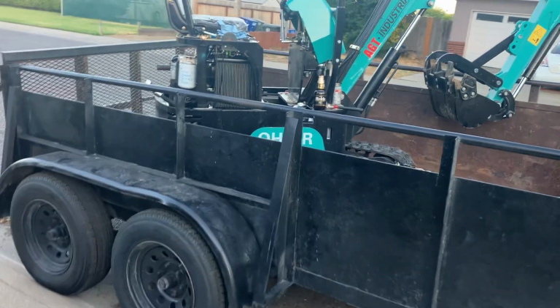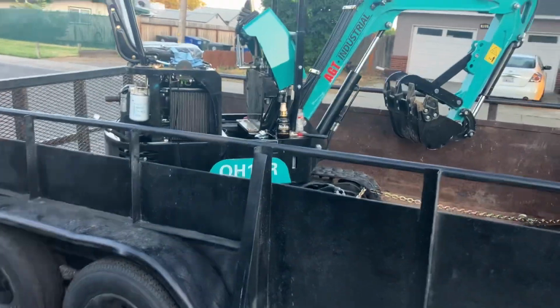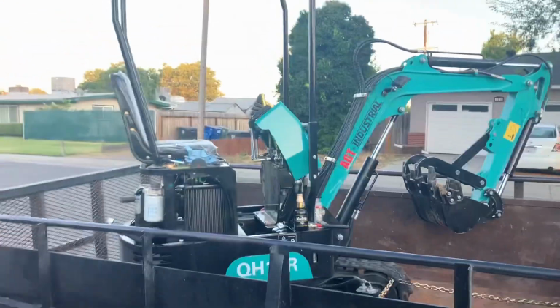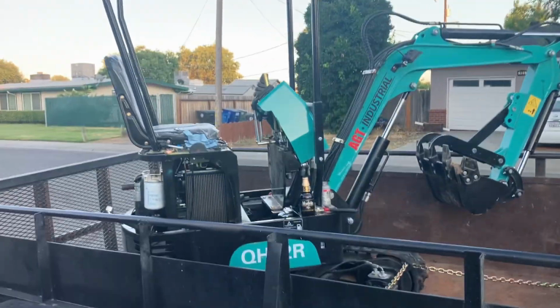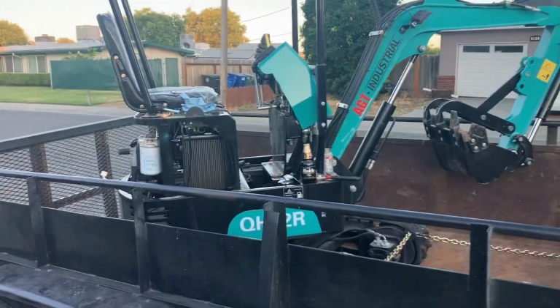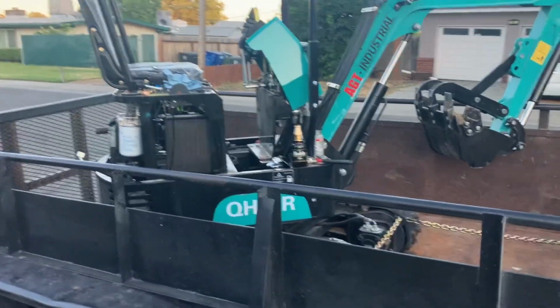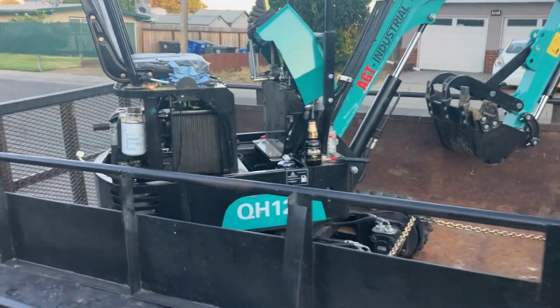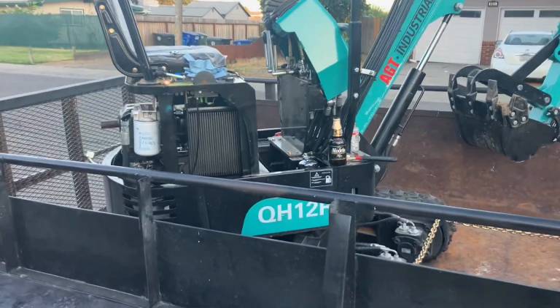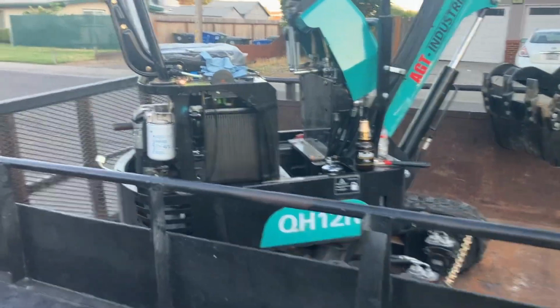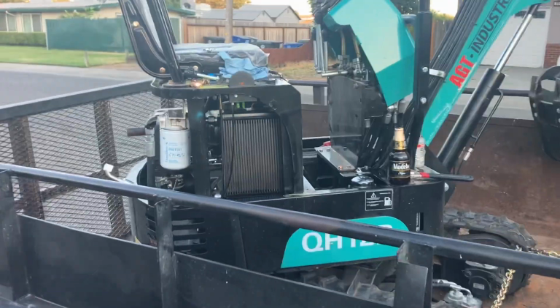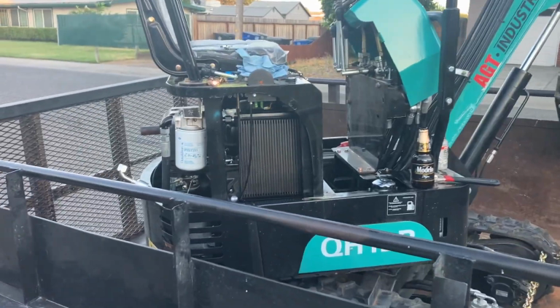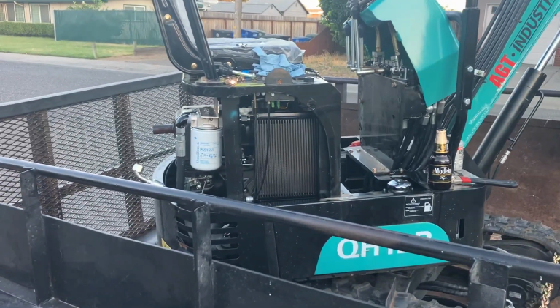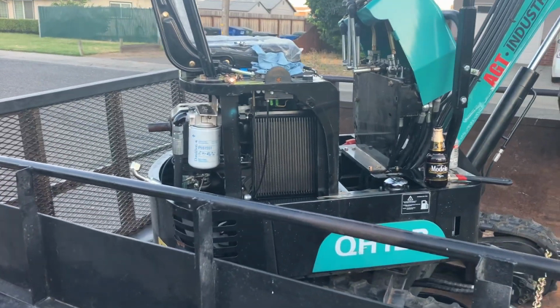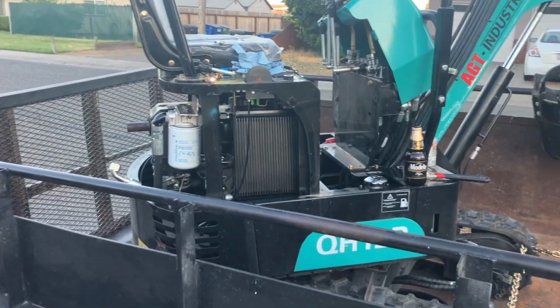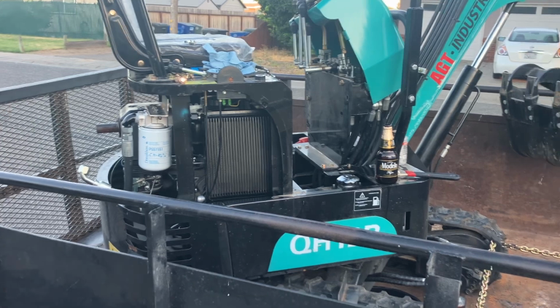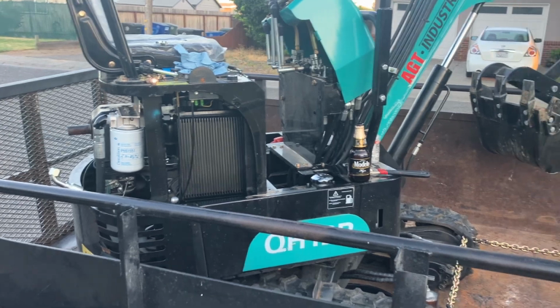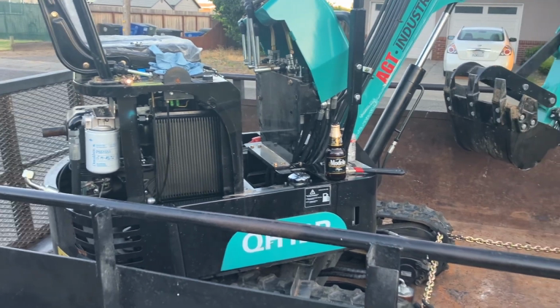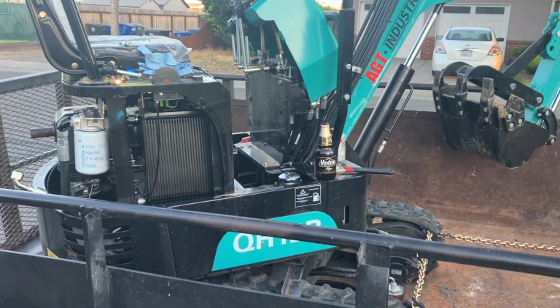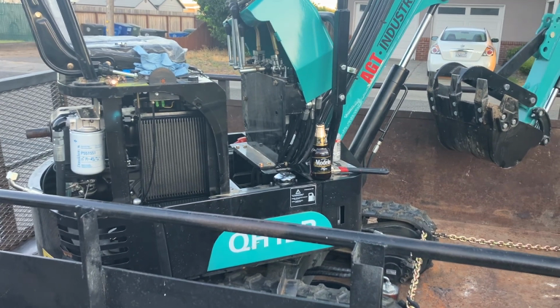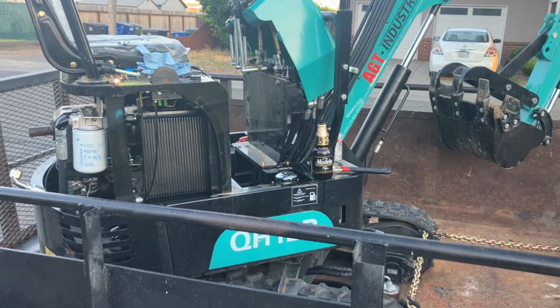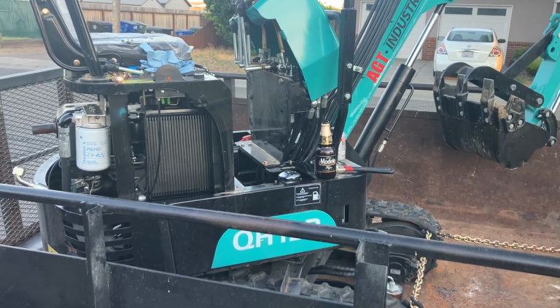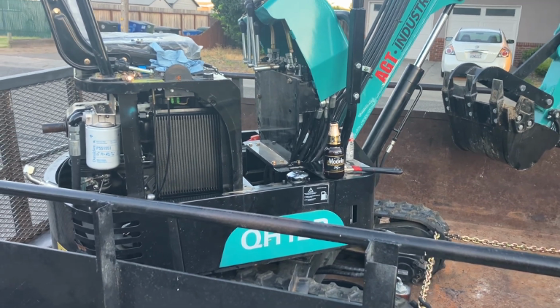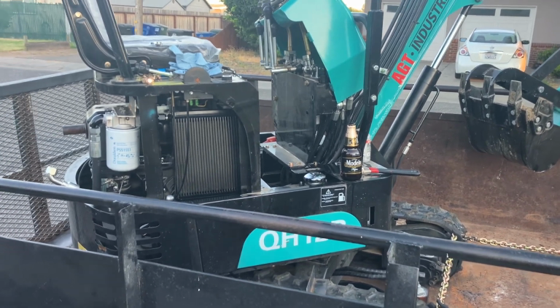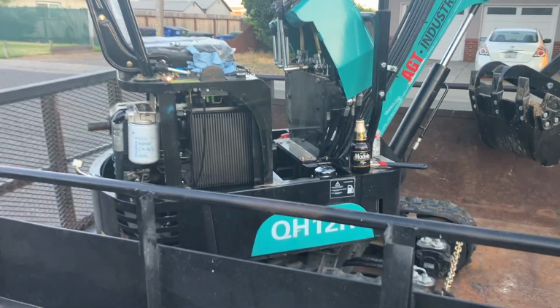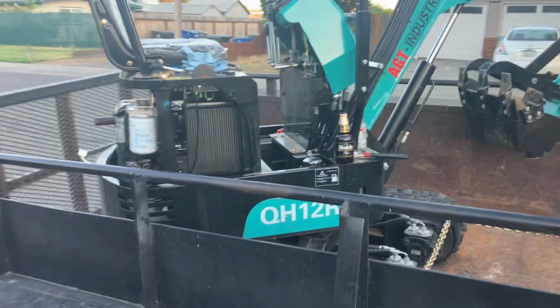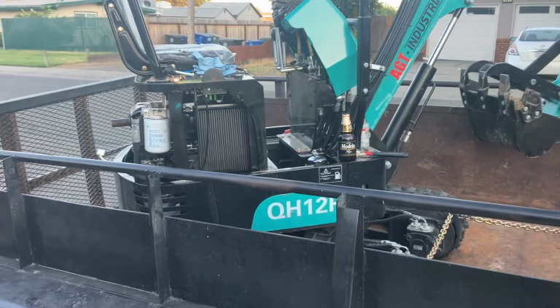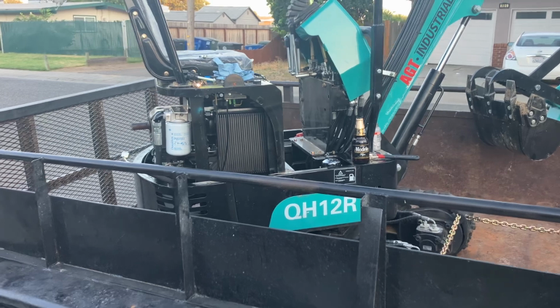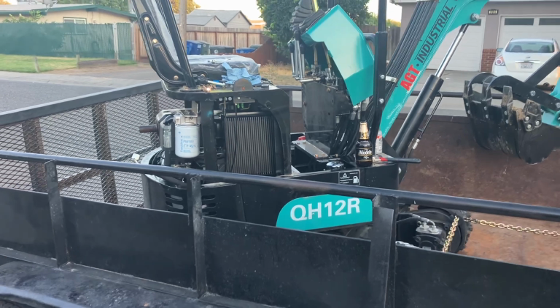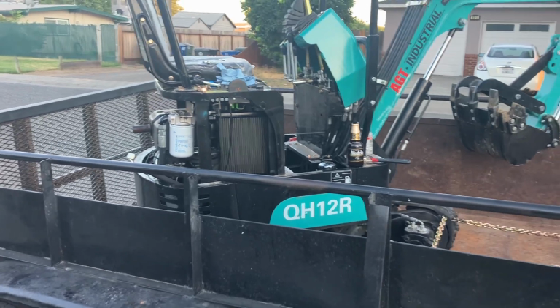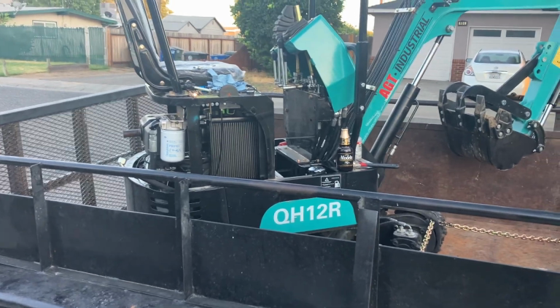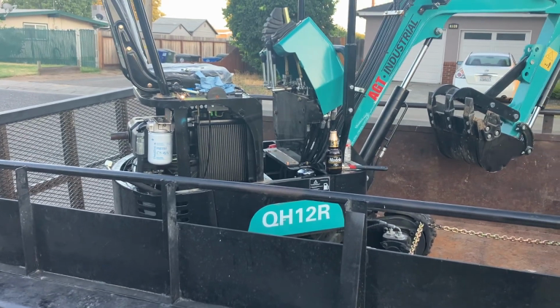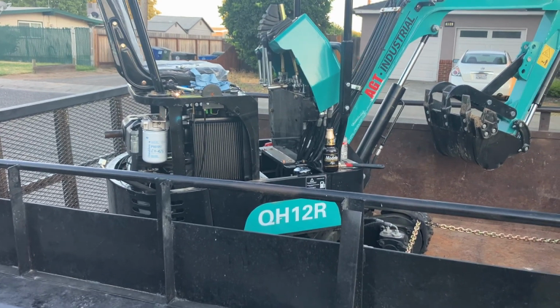I bought this mini excavator cheap — I think I did better than anyone I've seen so far. I'm $3800 out the door: $3300 on the auction and then all the fees — $3800 out the door.